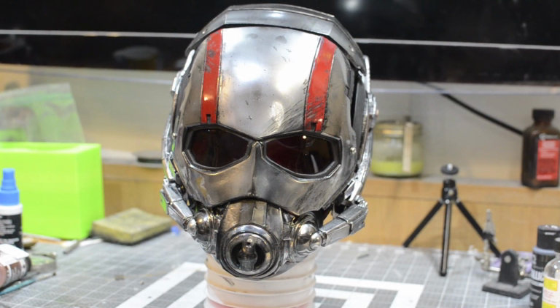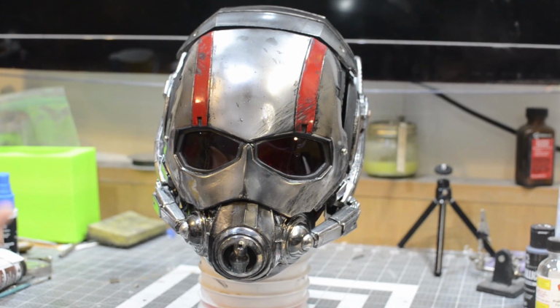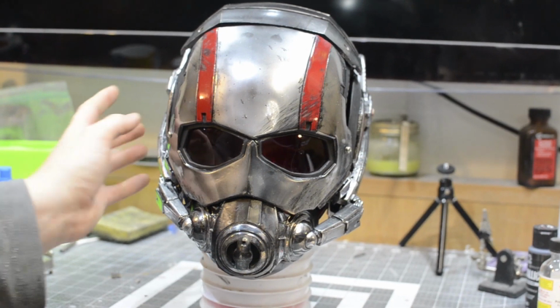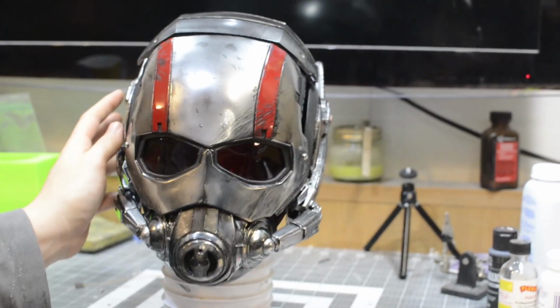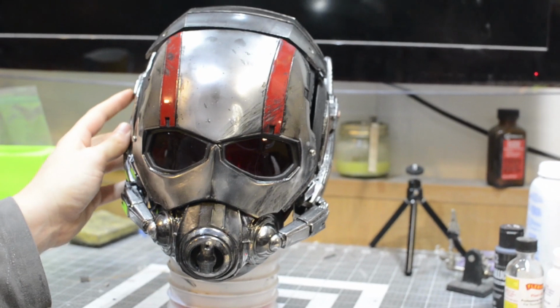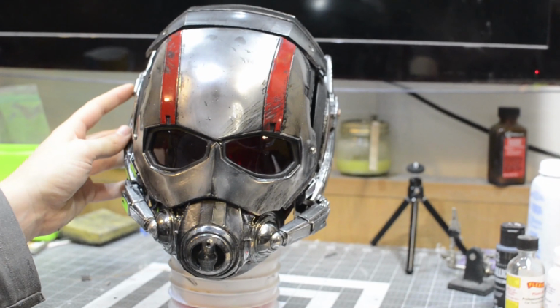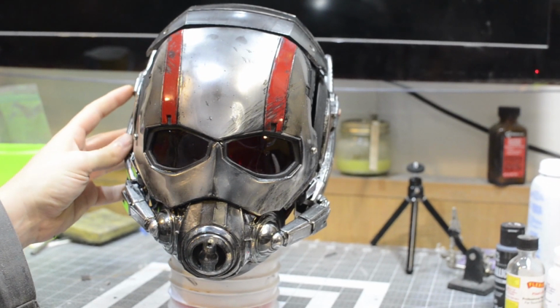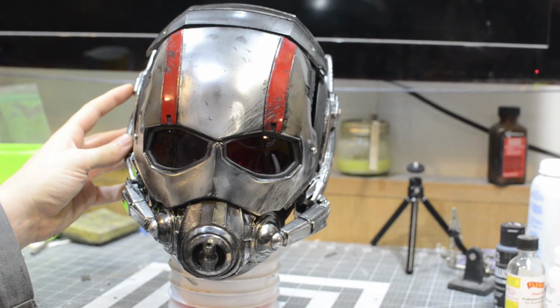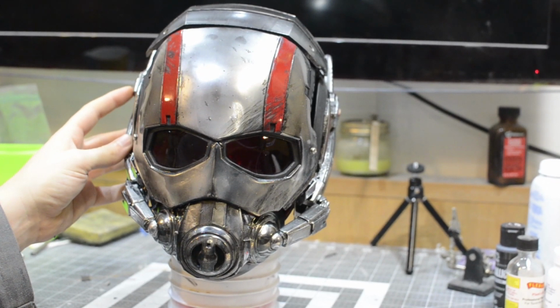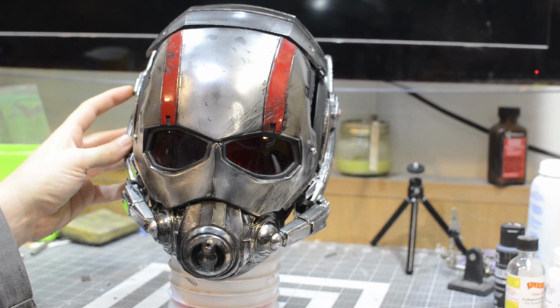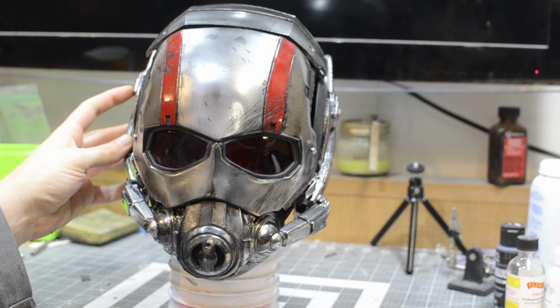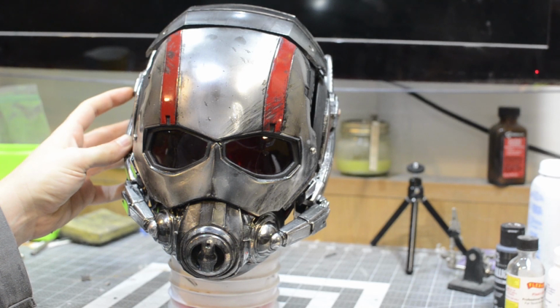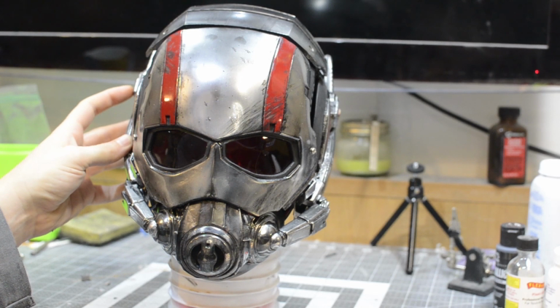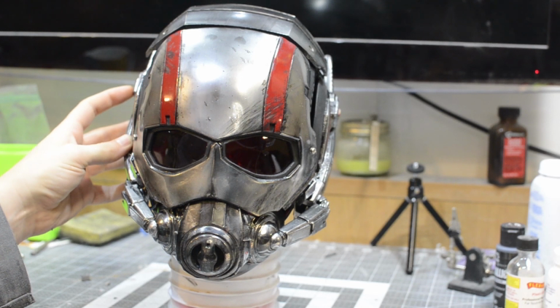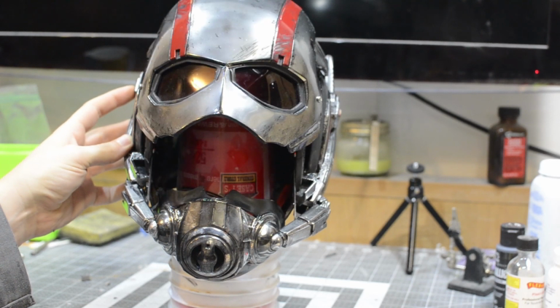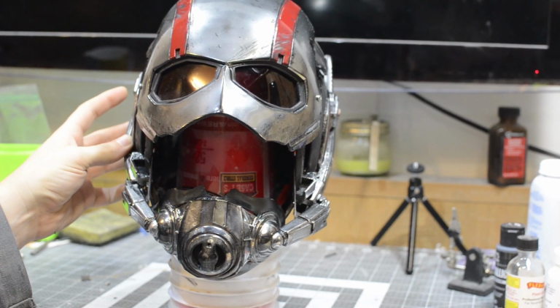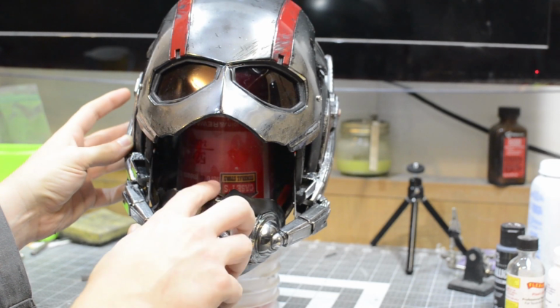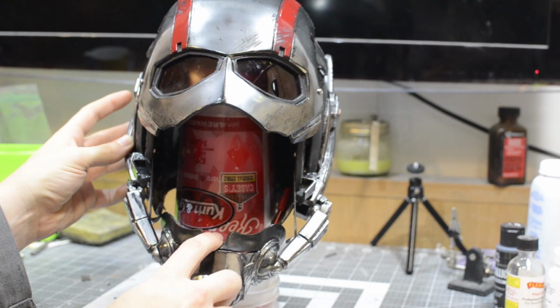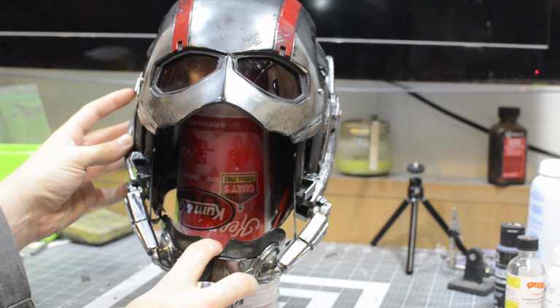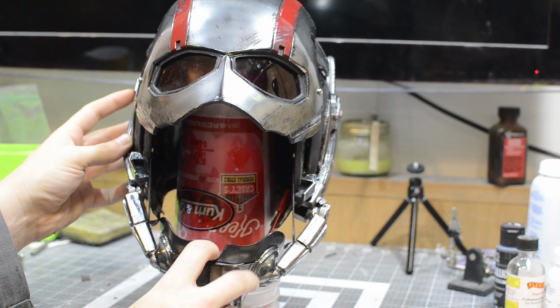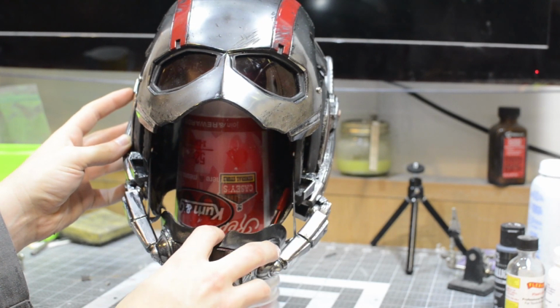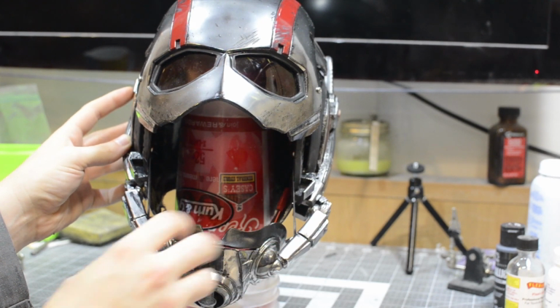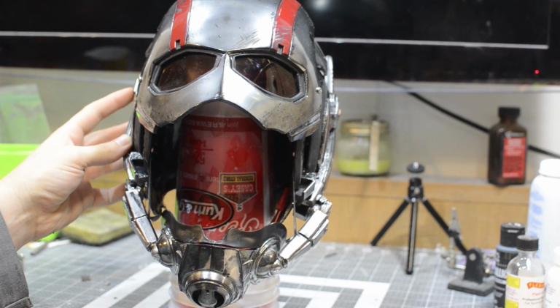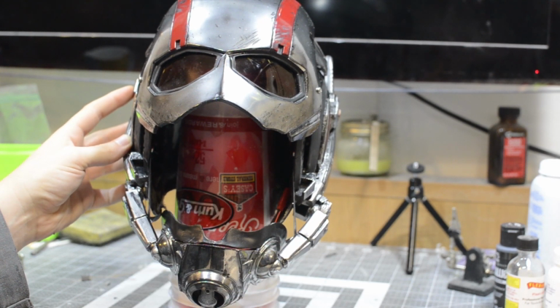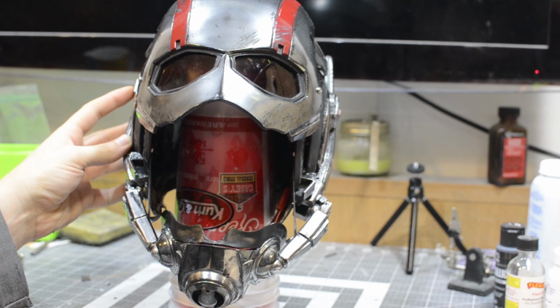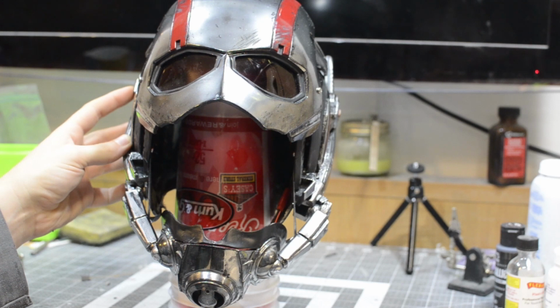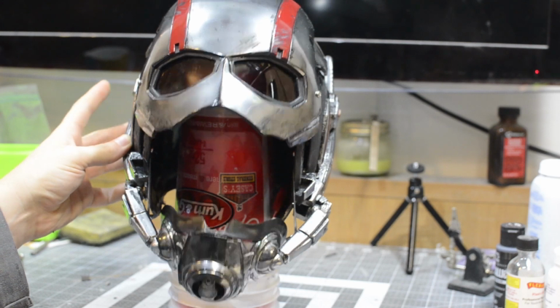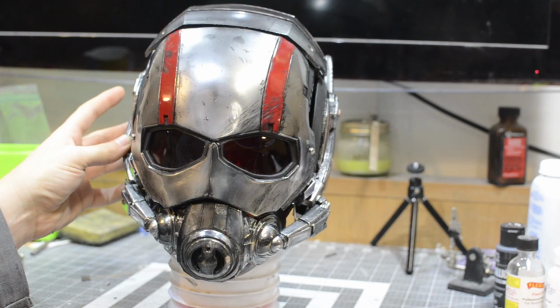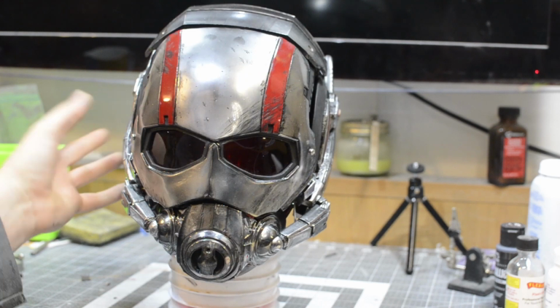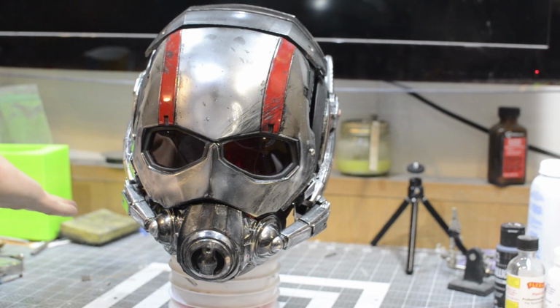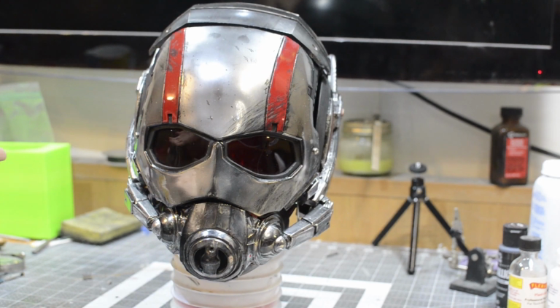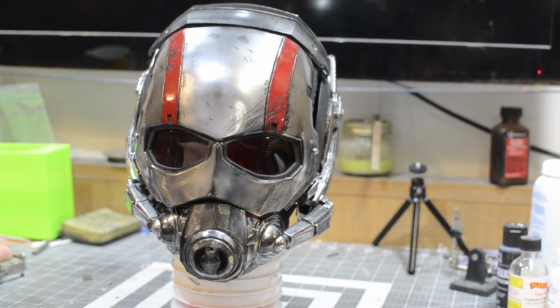So to move the faceplate up and down, you just press this button on the right side of the helmet, just like the one in the movie. Faceplate goes up. Give it kind of a nice little pull on the mouth. Mouth goes down. Then you press it again and it closes.